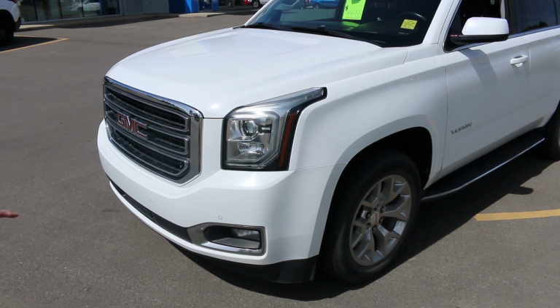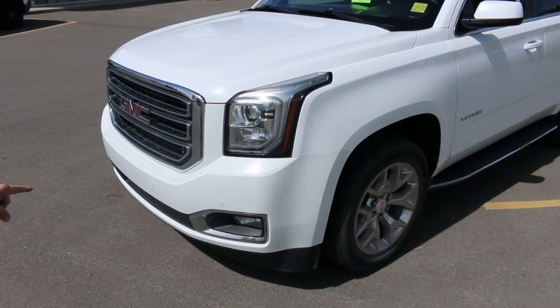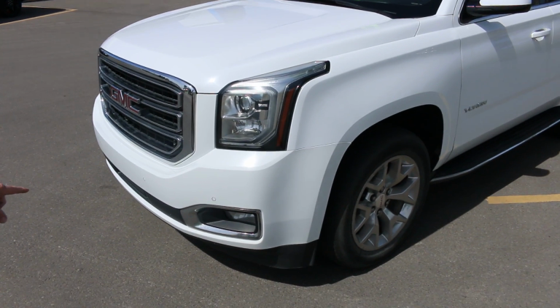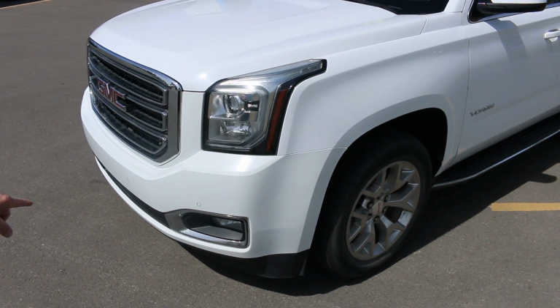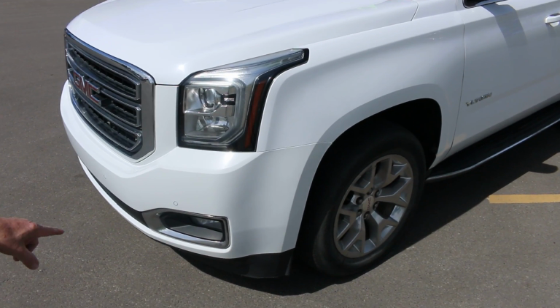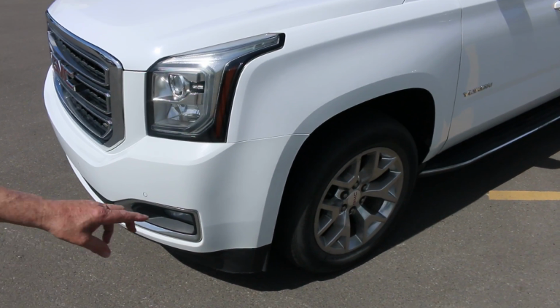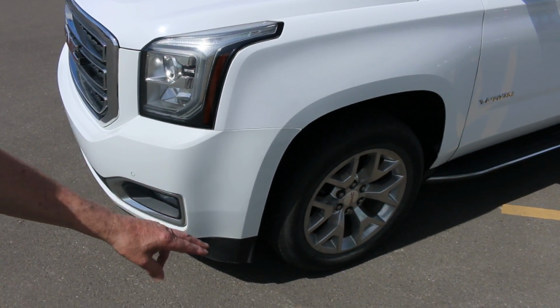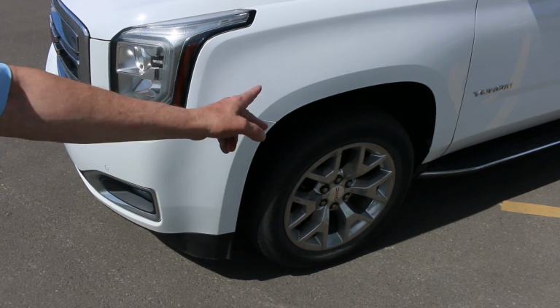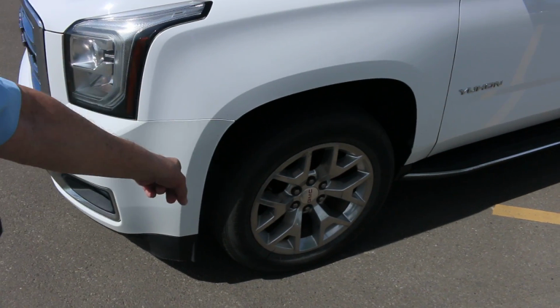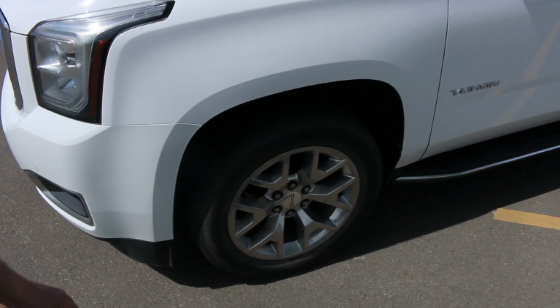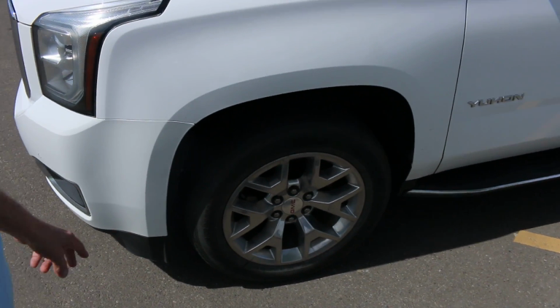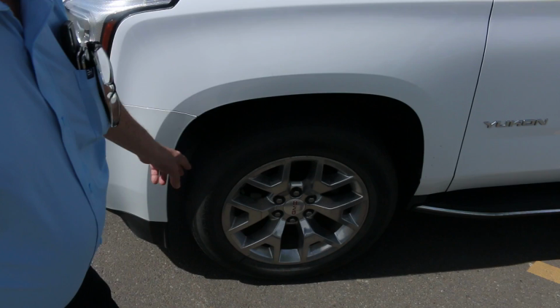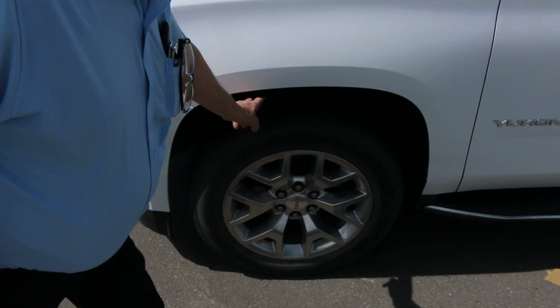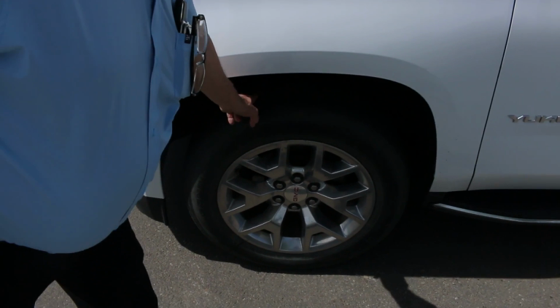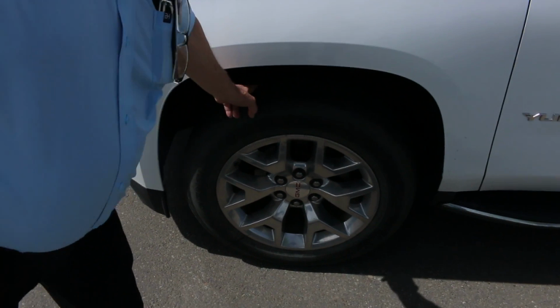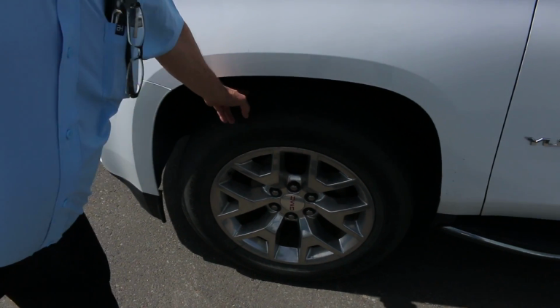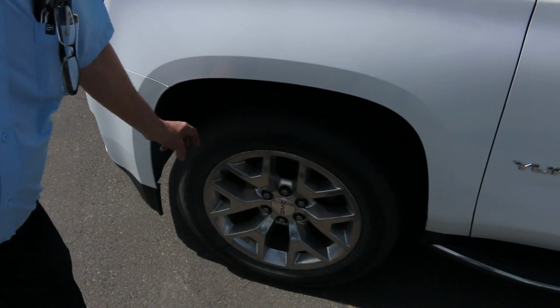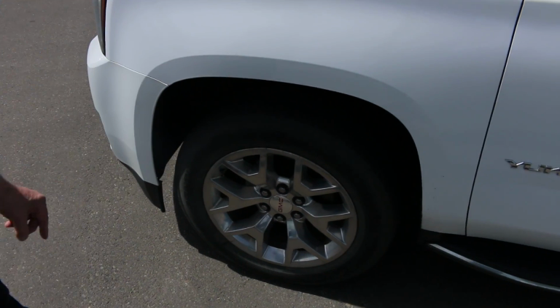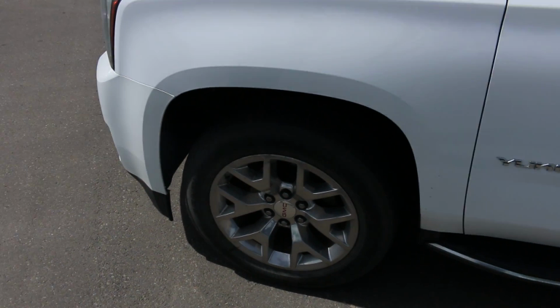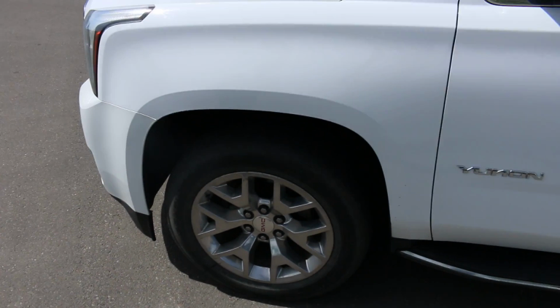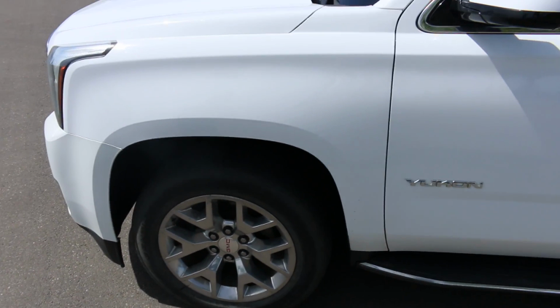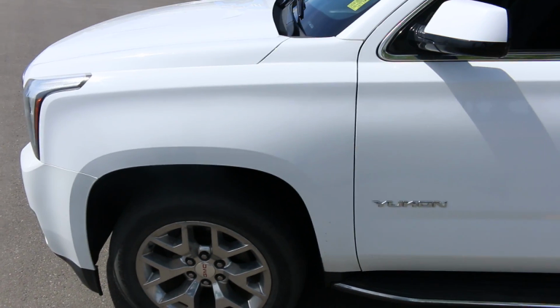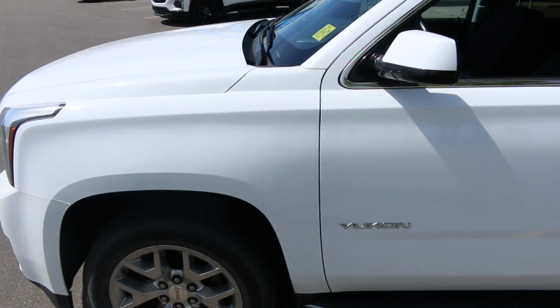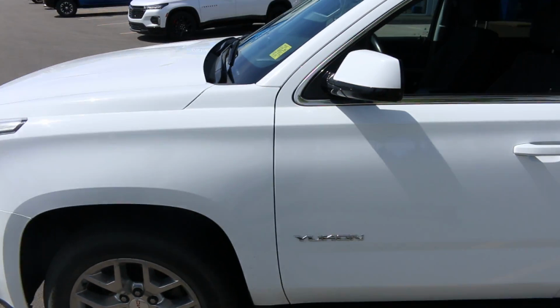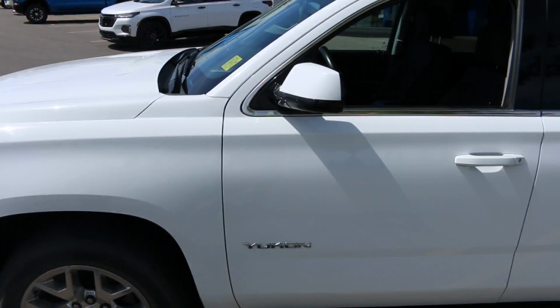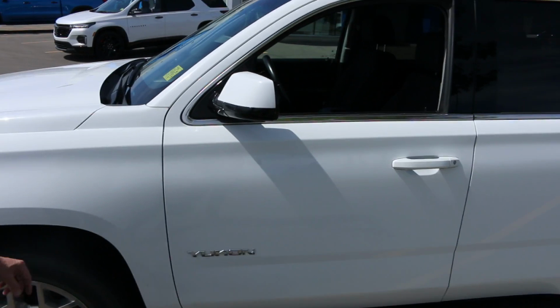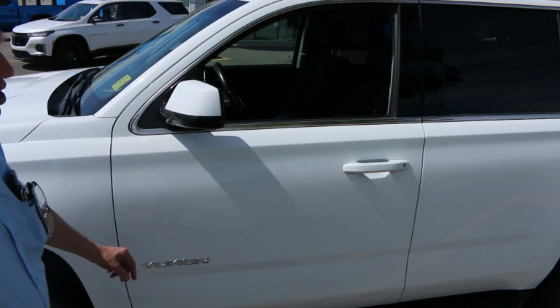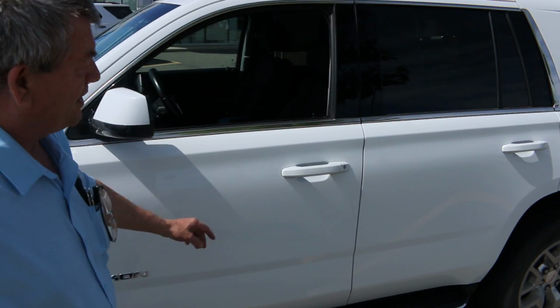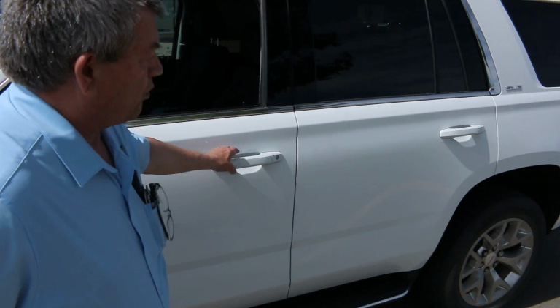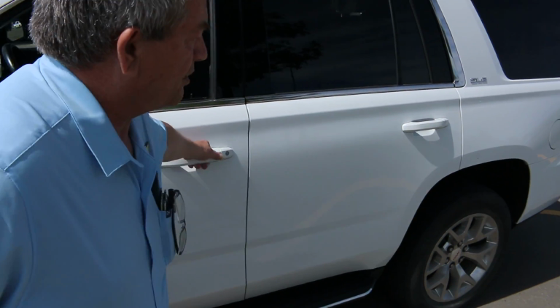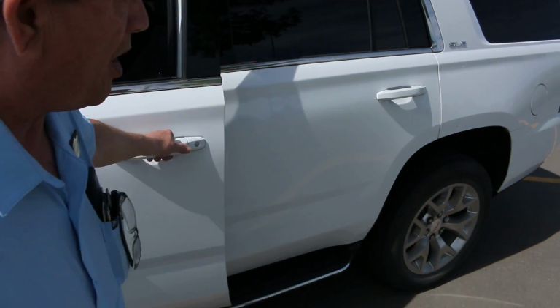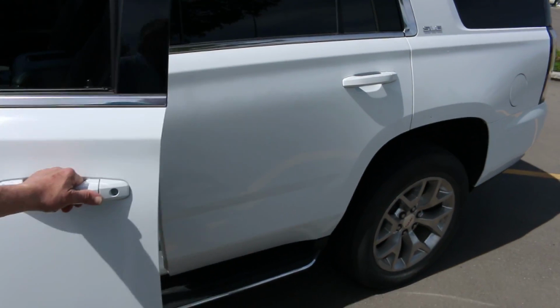It does have front row park assist and alloy wheels. We just got it and it's going through our certification process. There will be brand new tires going on the vehicle, but we're just doing this before it's had a chance to get into the shop. It's quite a popular vehicle.